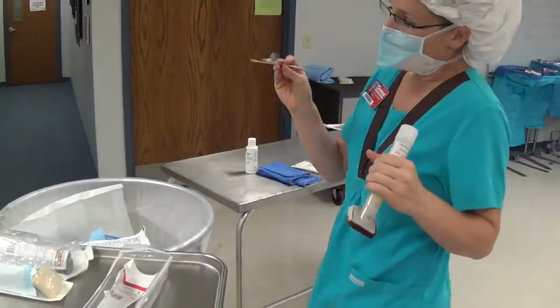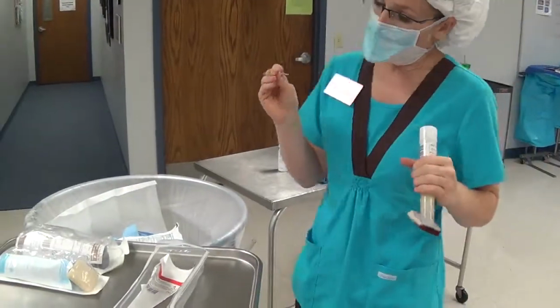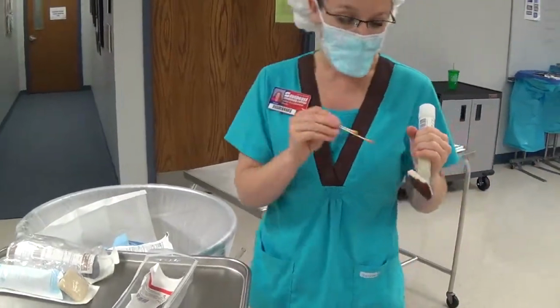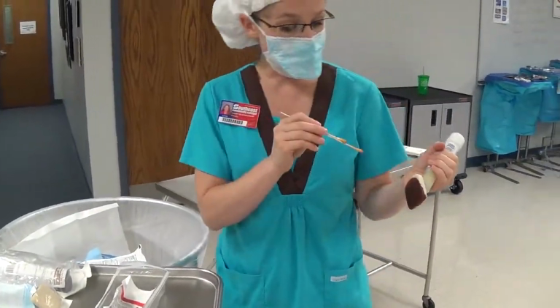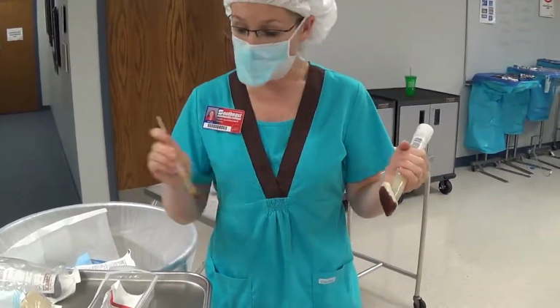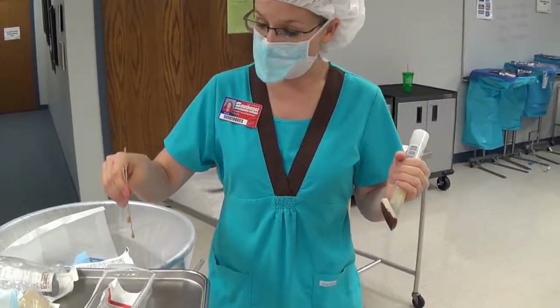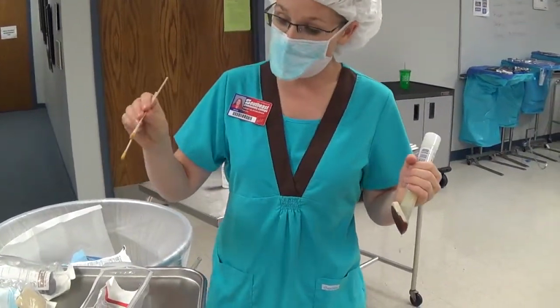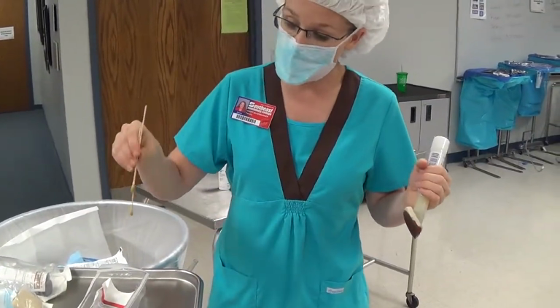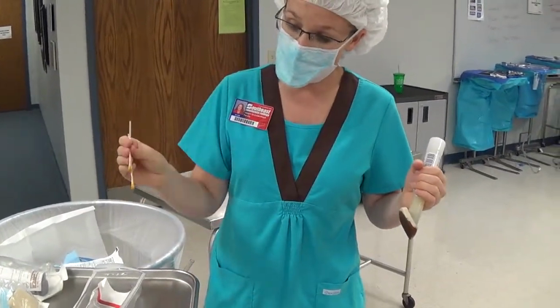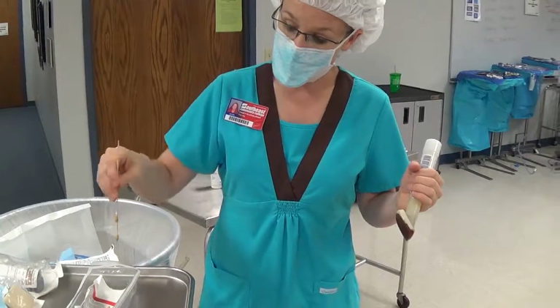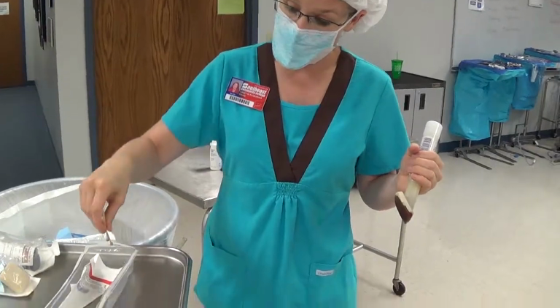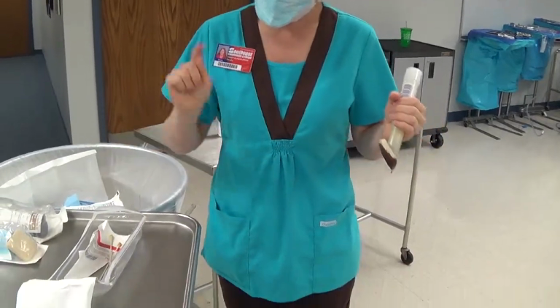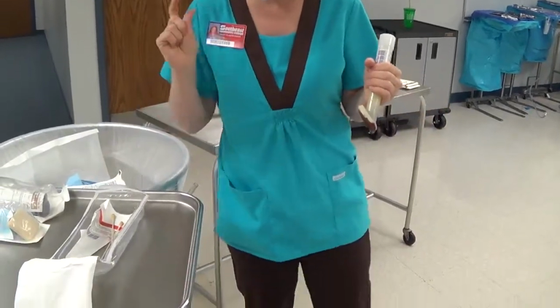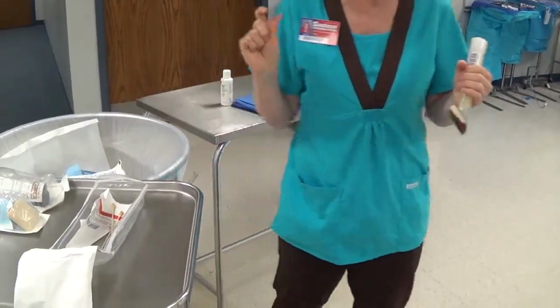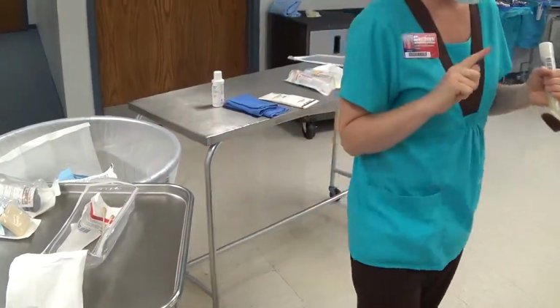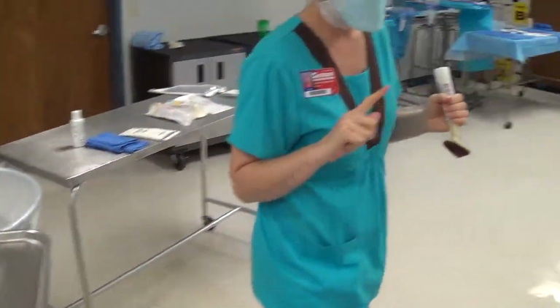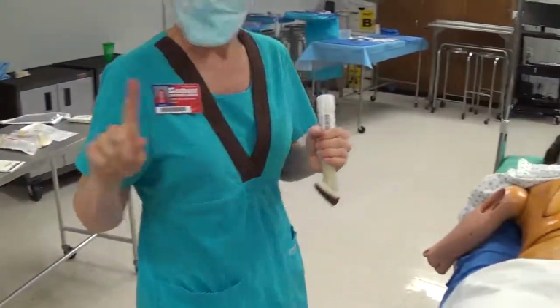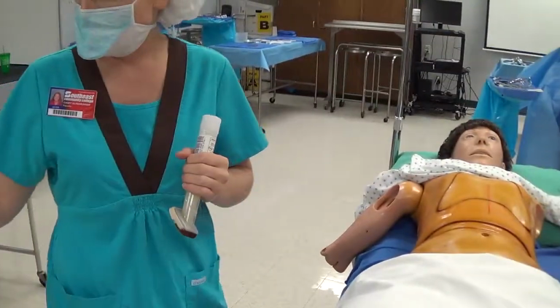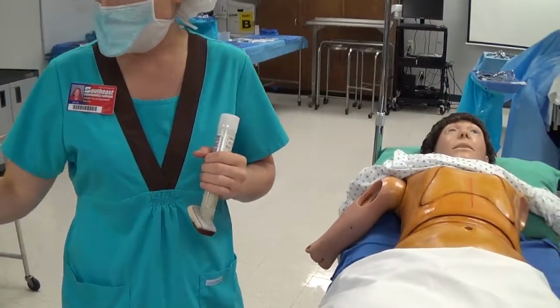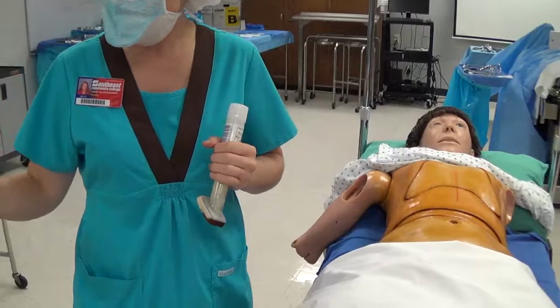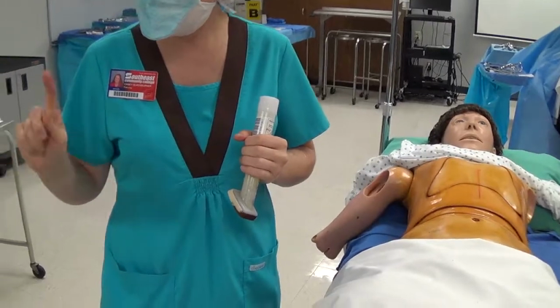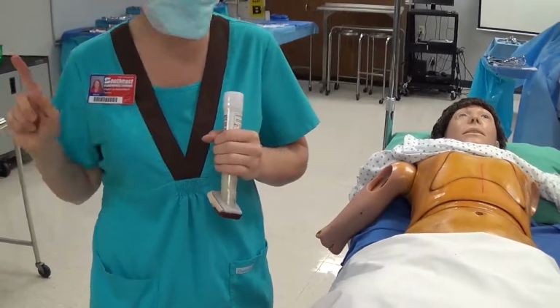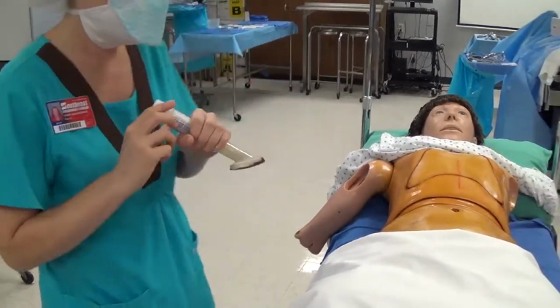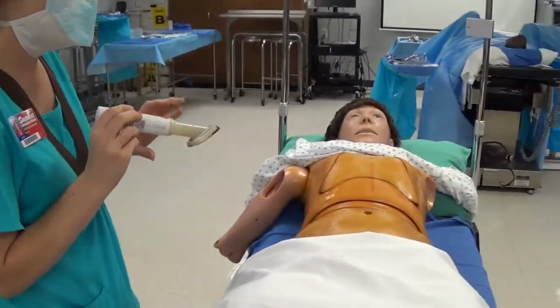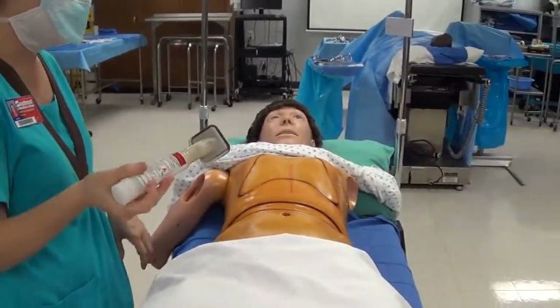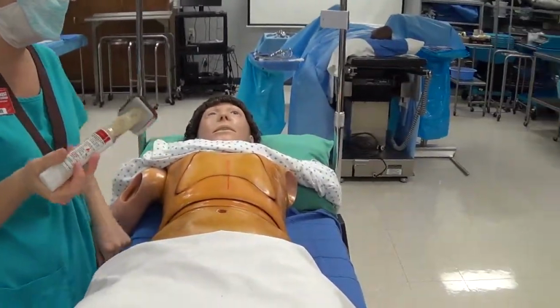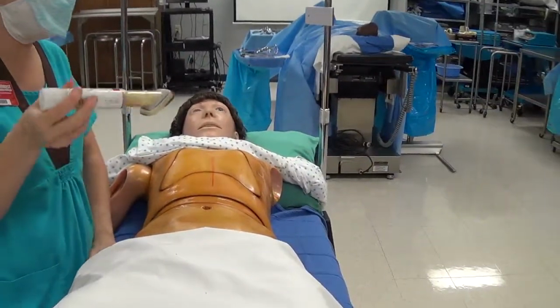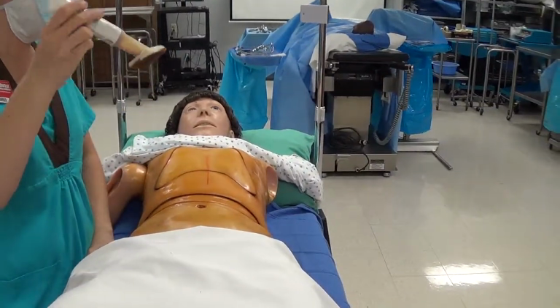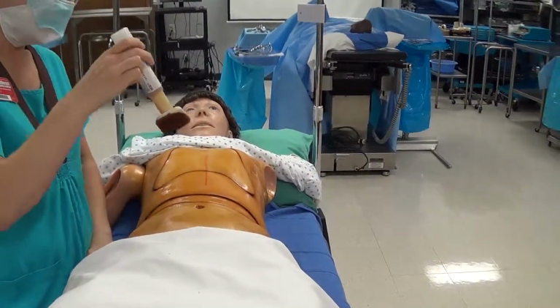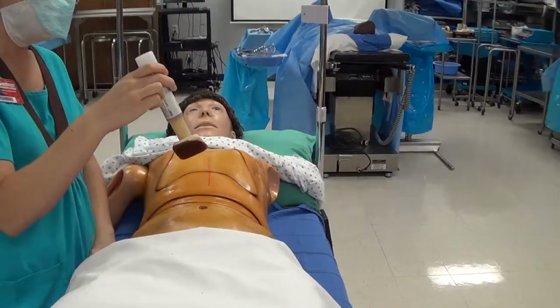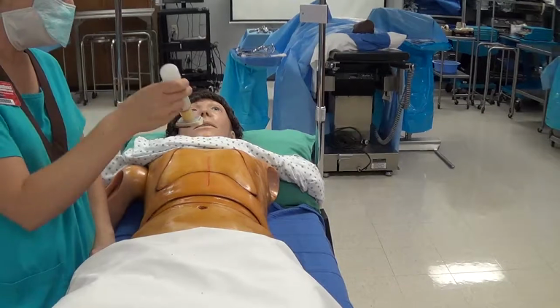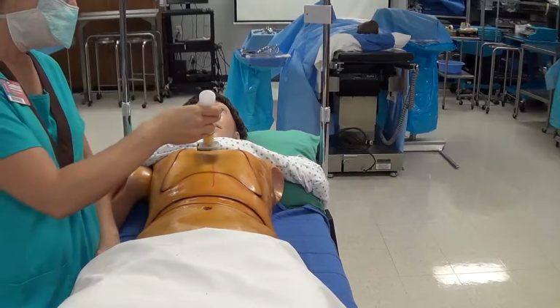Remember that Duraprep is highly flammable. Anything saturated with the prep solution needs to be taken out of the room after the prep. Put those cotton tip applicators back into the packaging so they can be taken out of the room — do not throw them away in the trash.